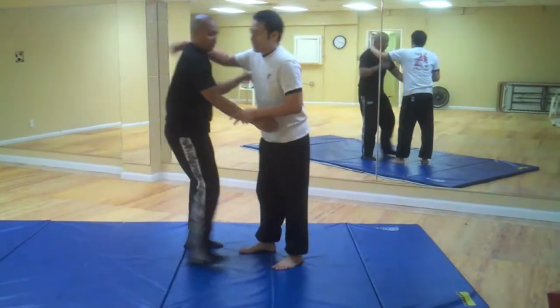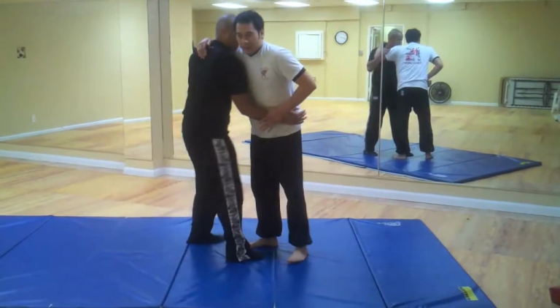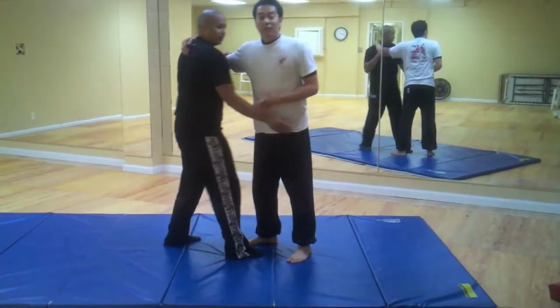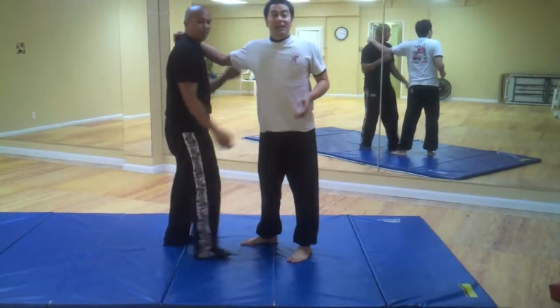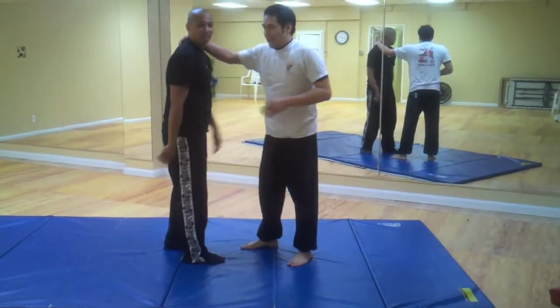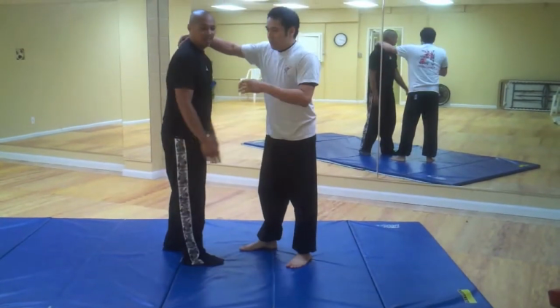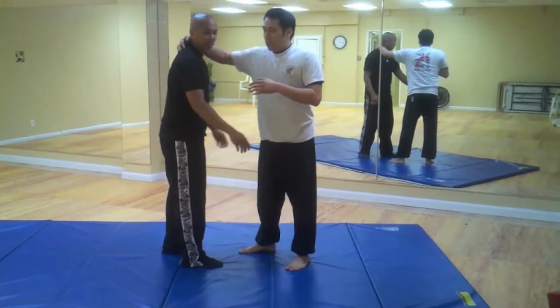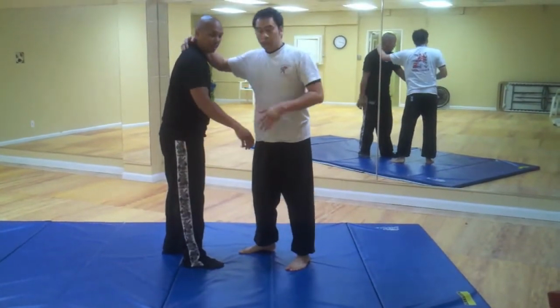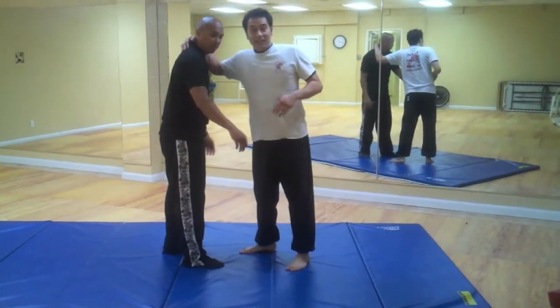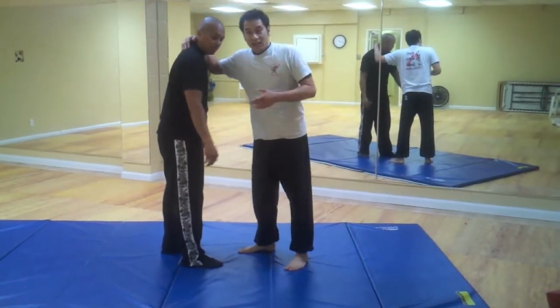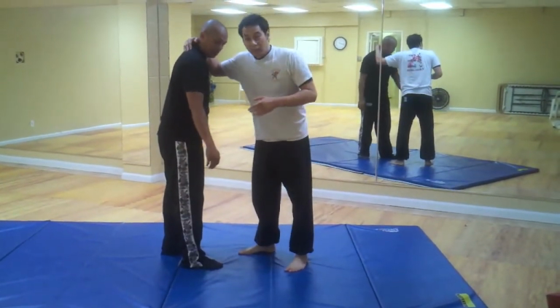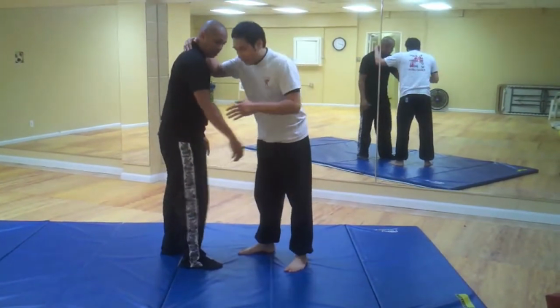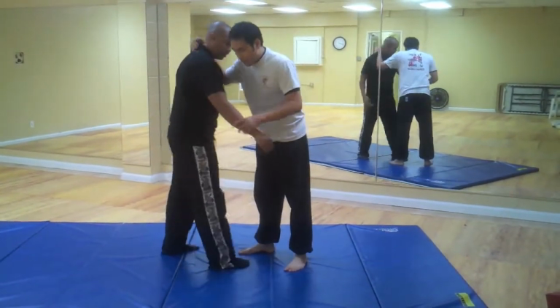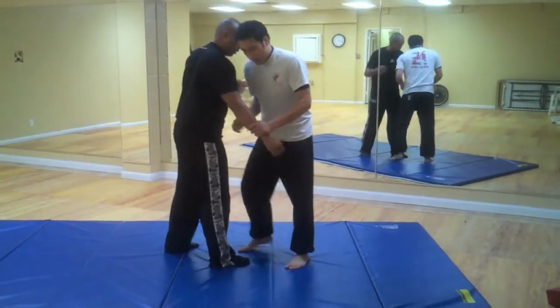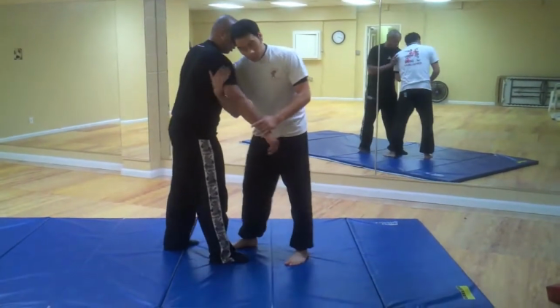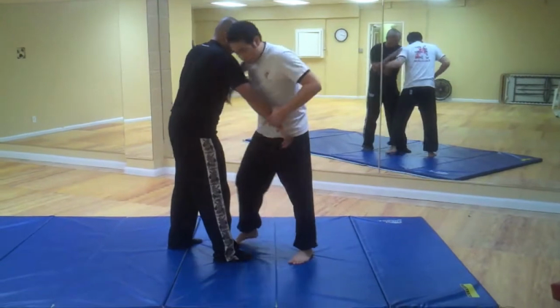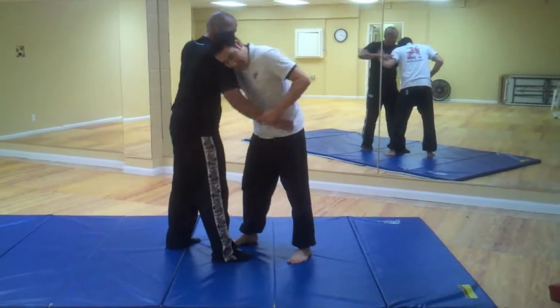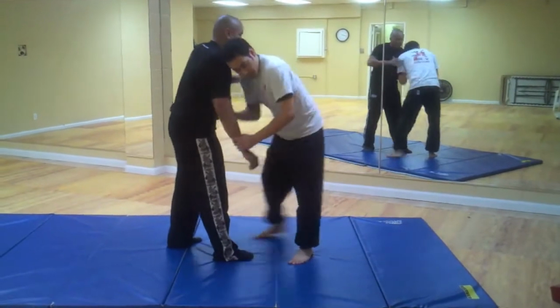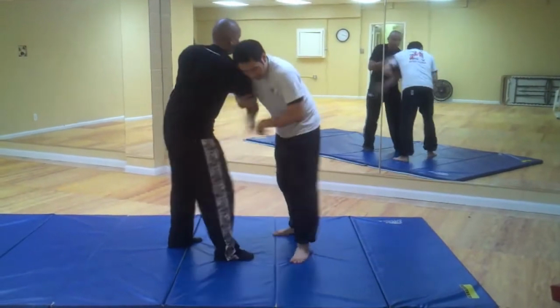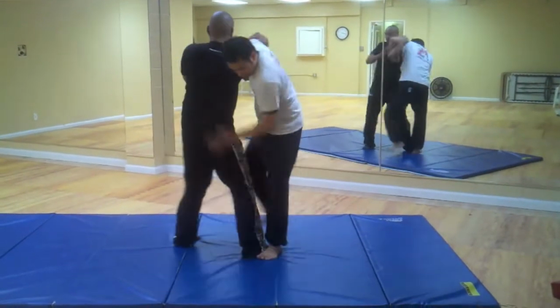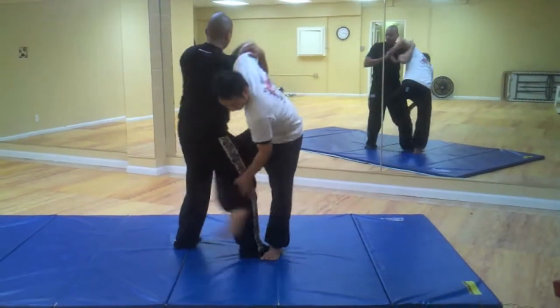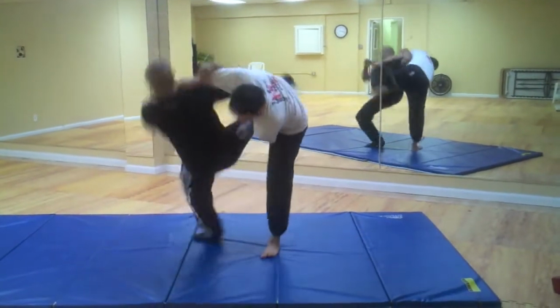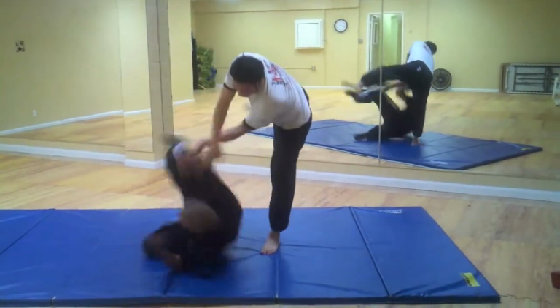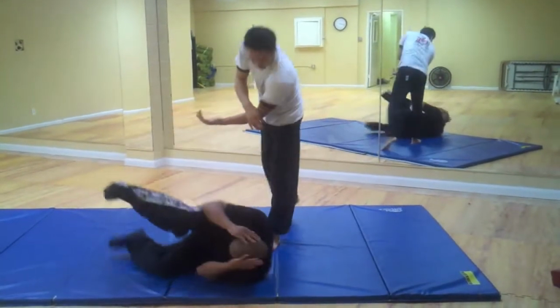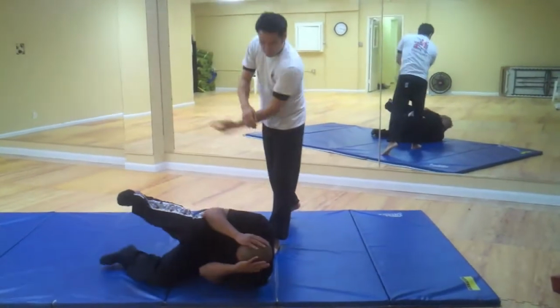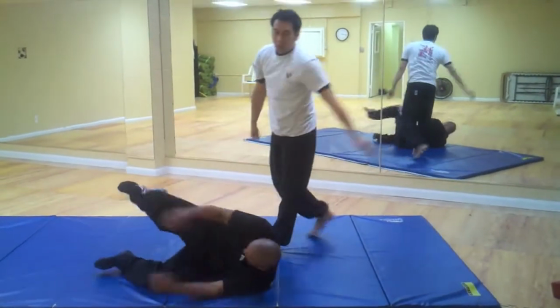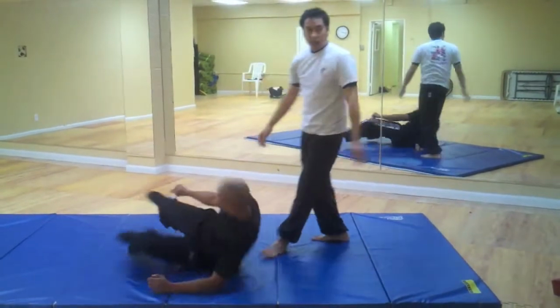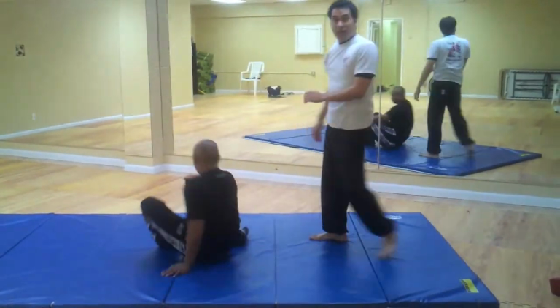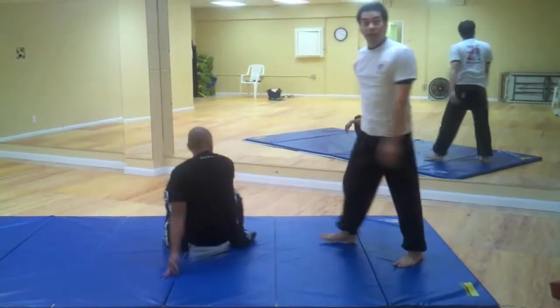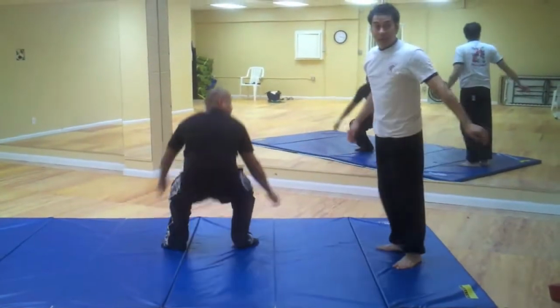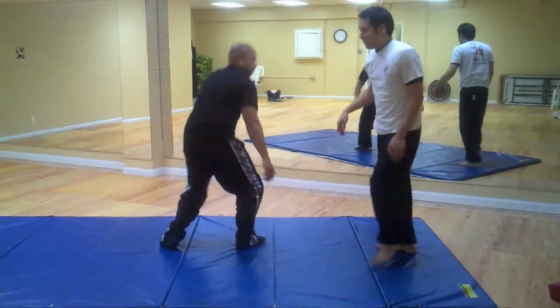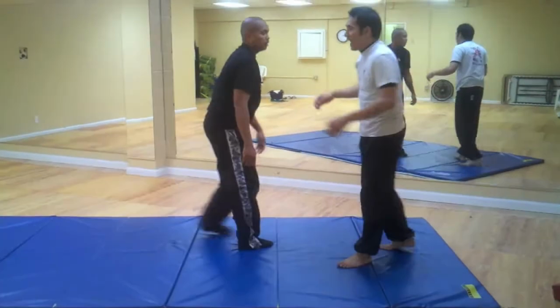Some of you guys actually asked, when you're doing the inside leg blocking throw — and we'll do it real quick again — what is going to prevent him from actually taking my back?